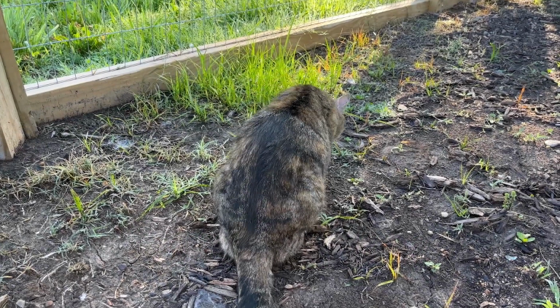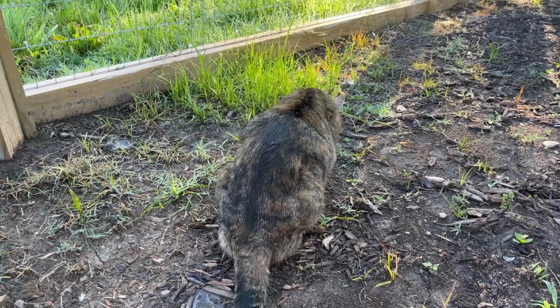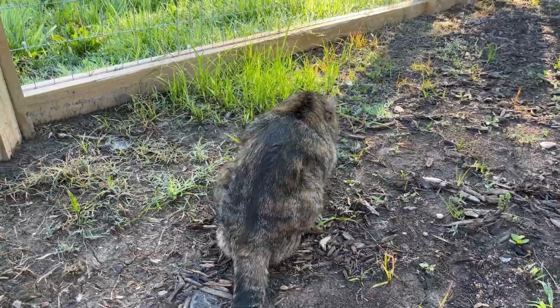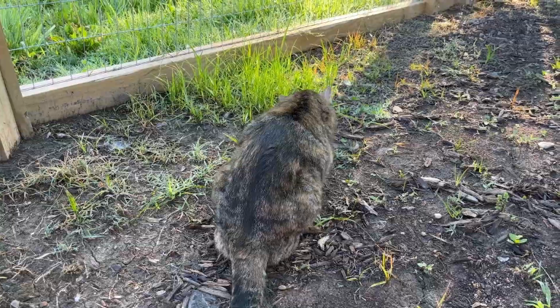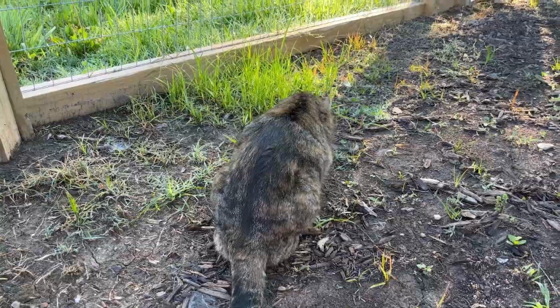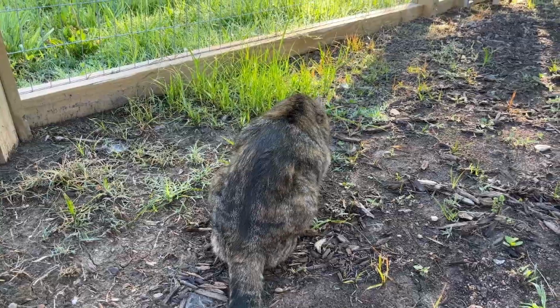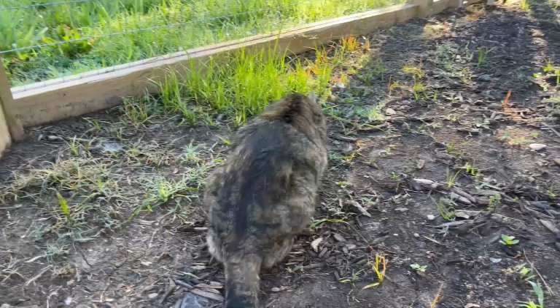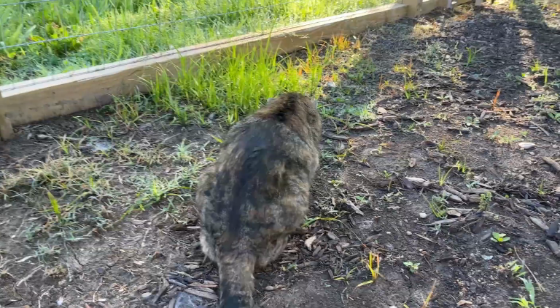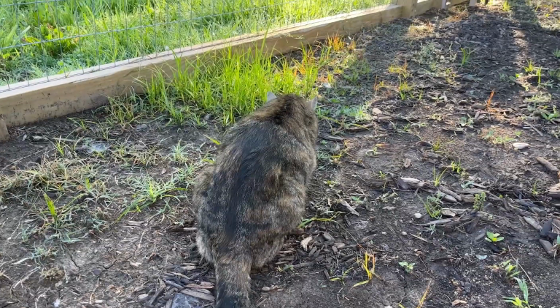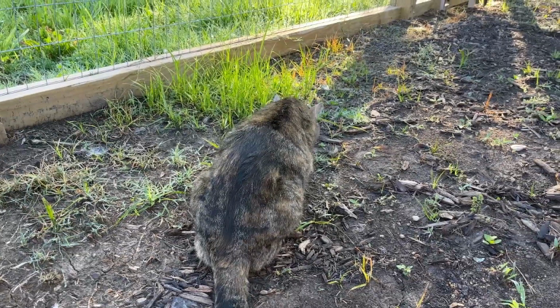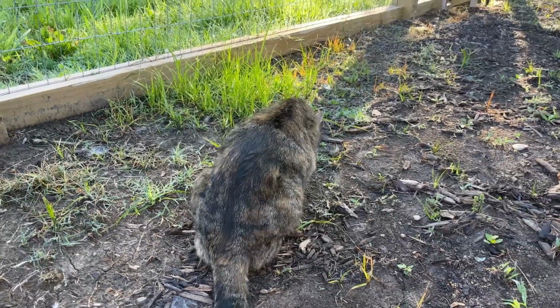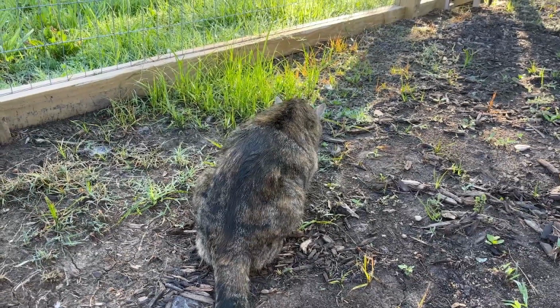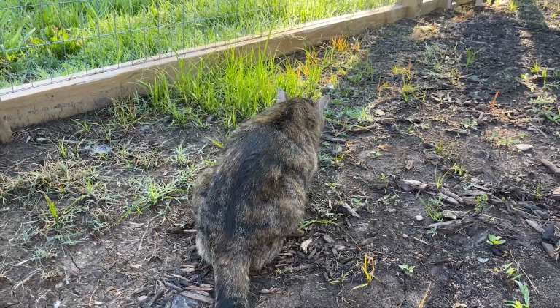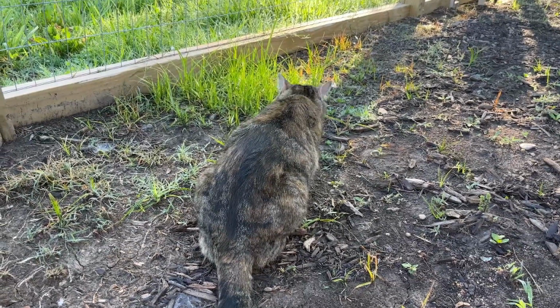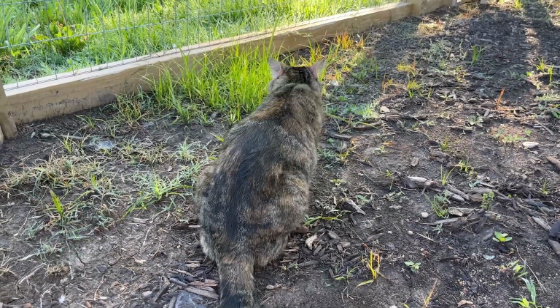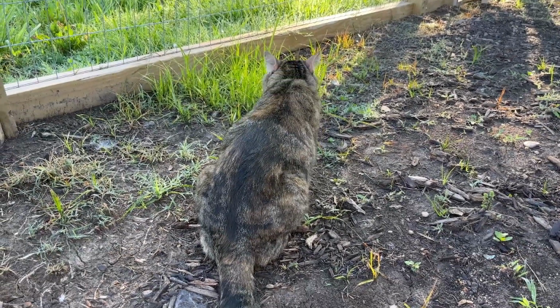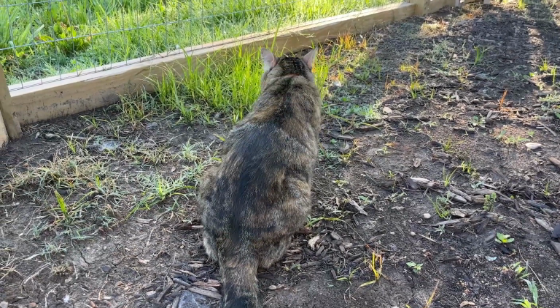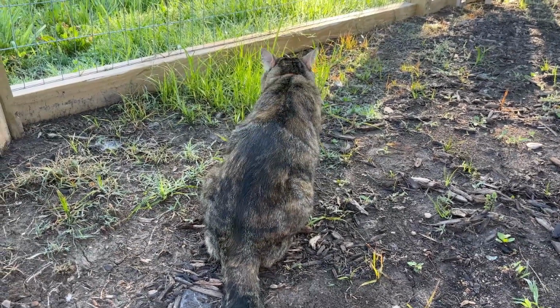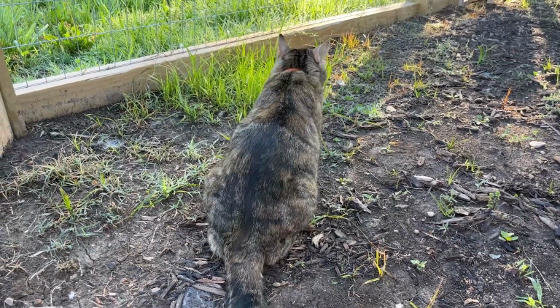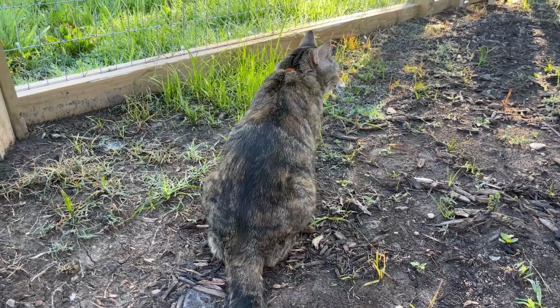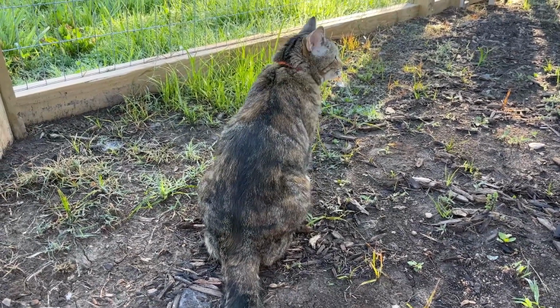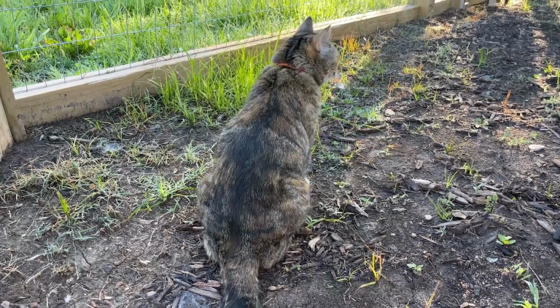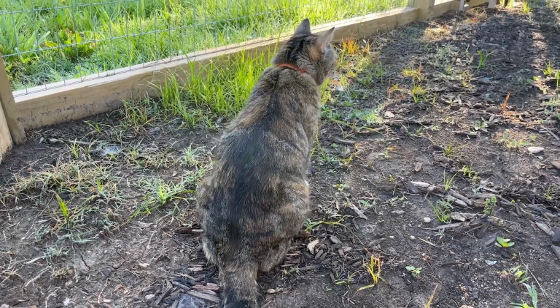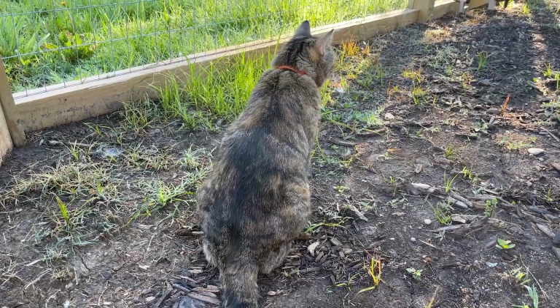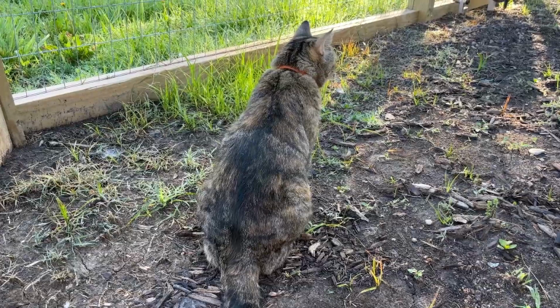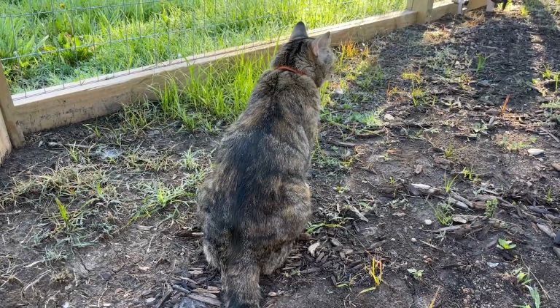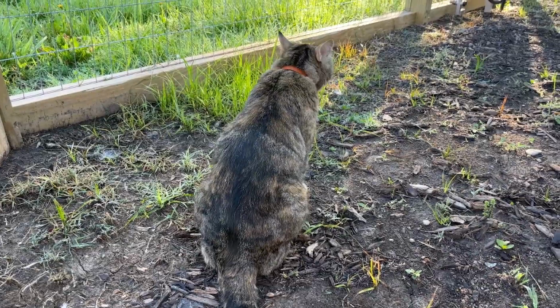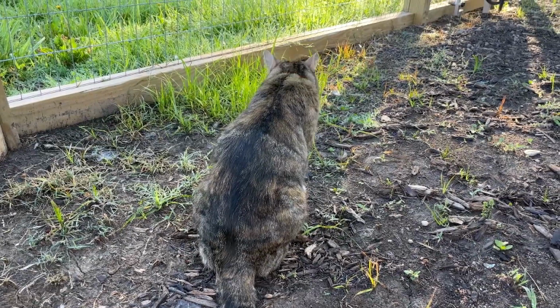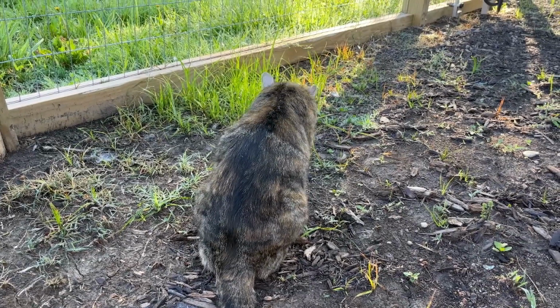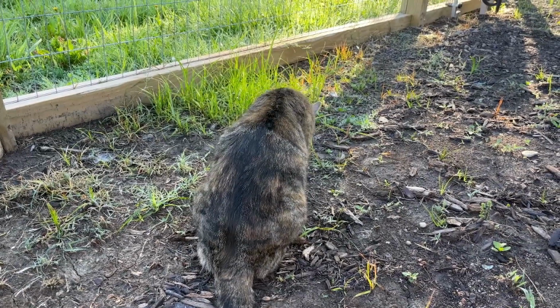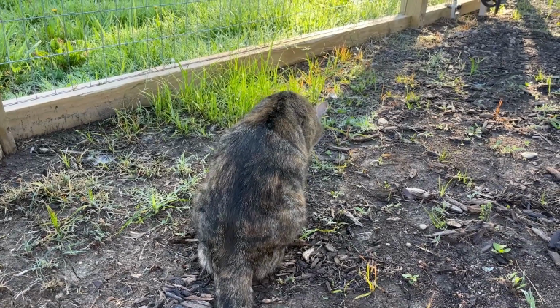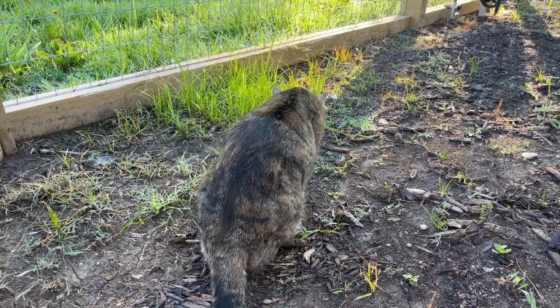Hey Milo! She says nope — she's not gonna look at you. She's busy. She found grass.